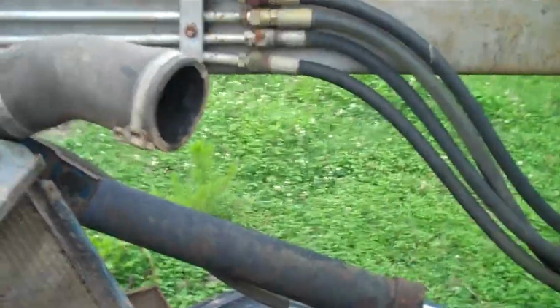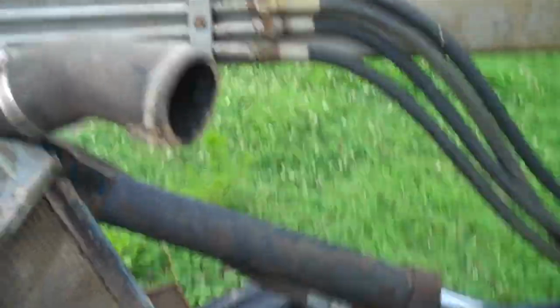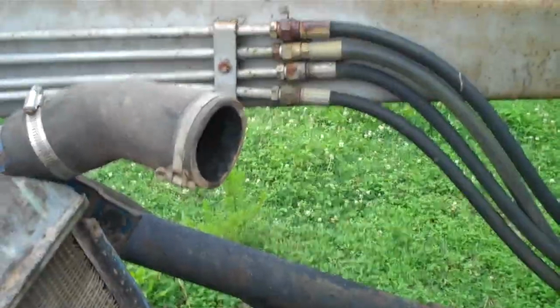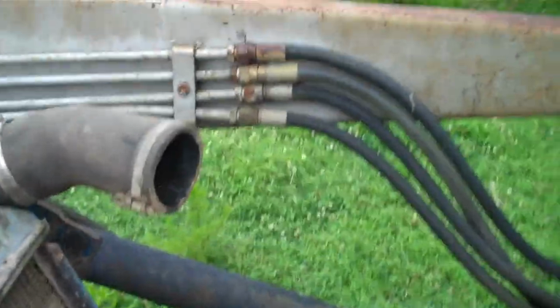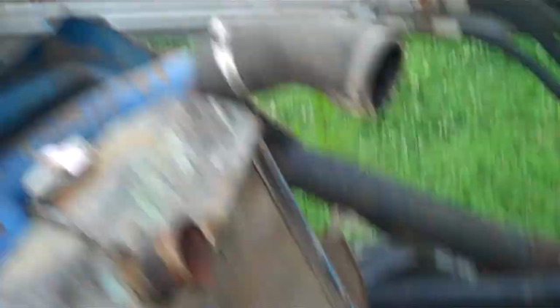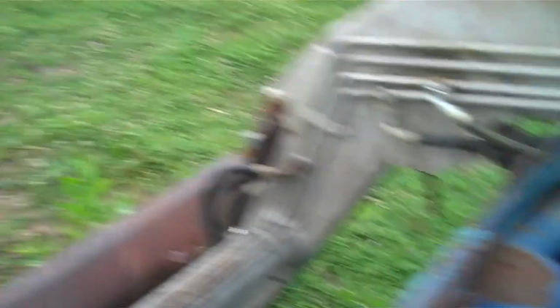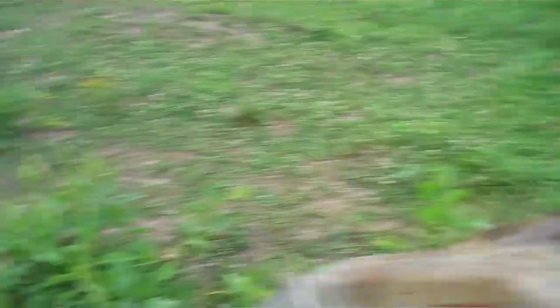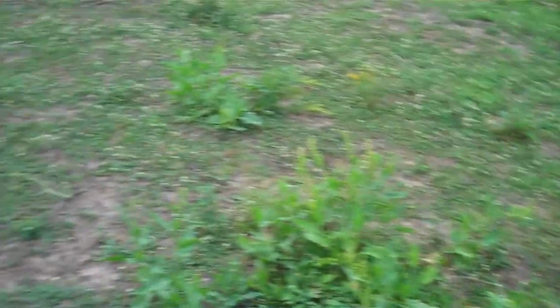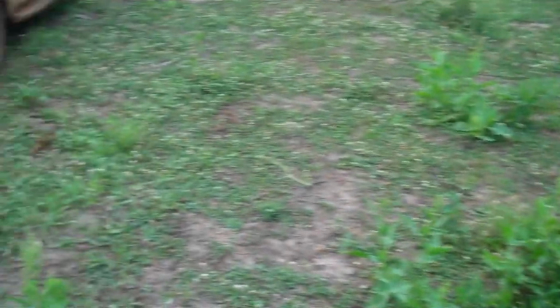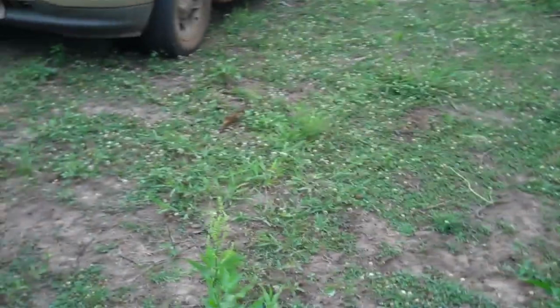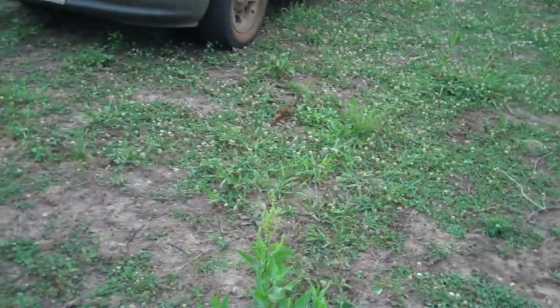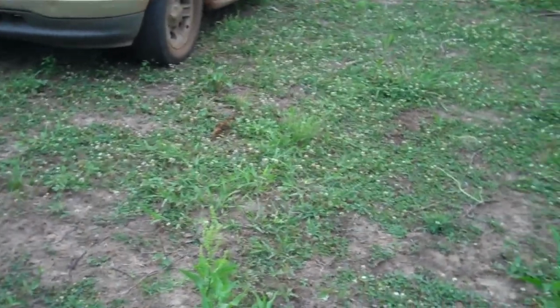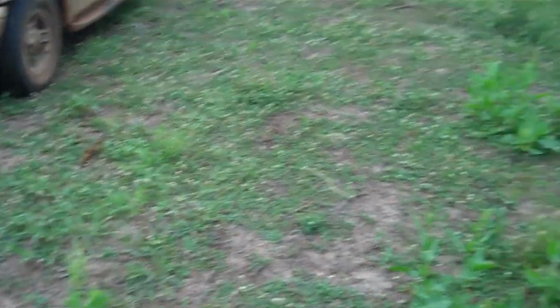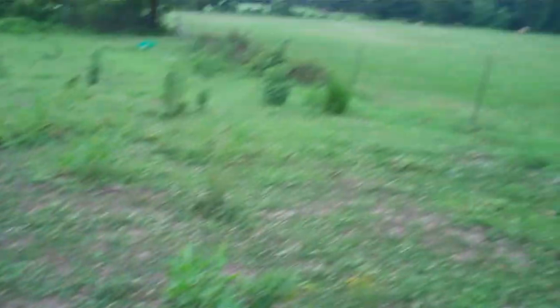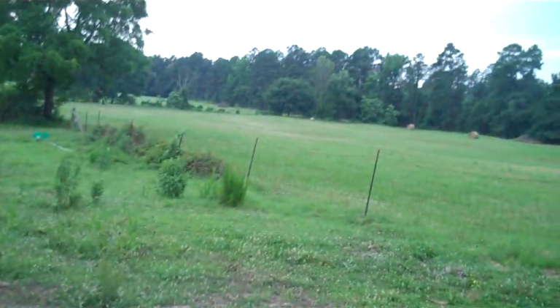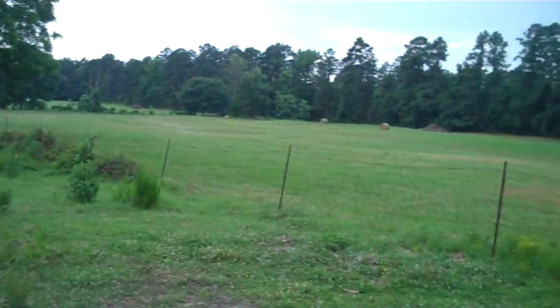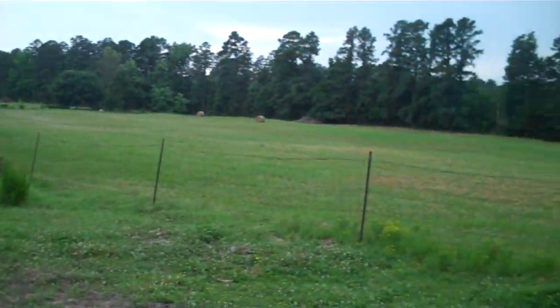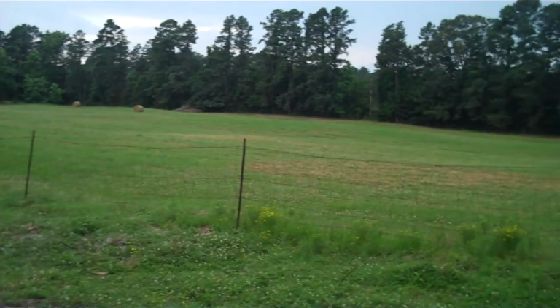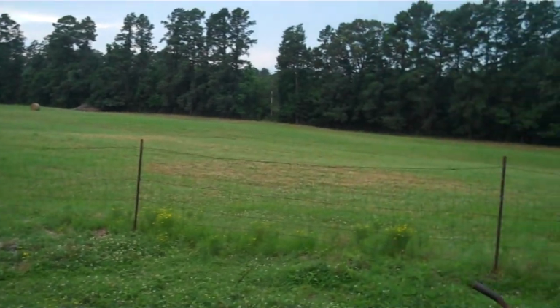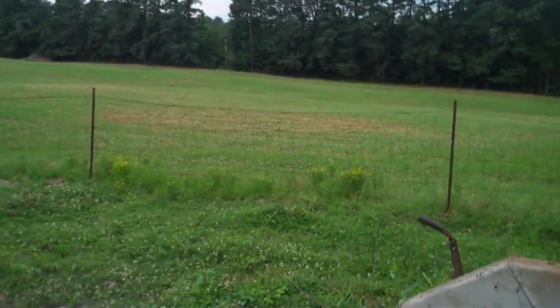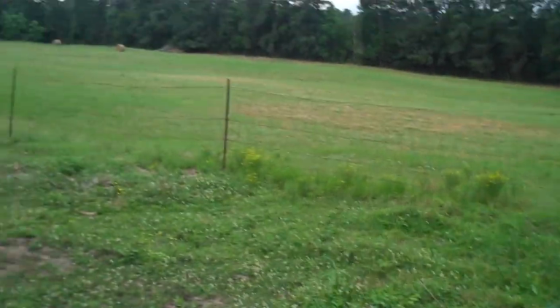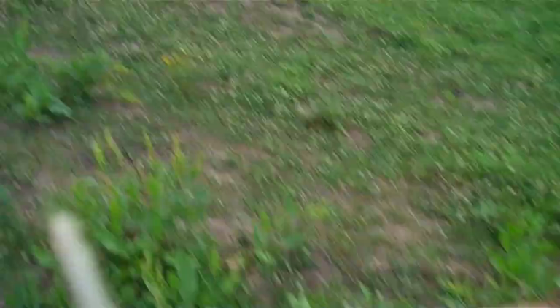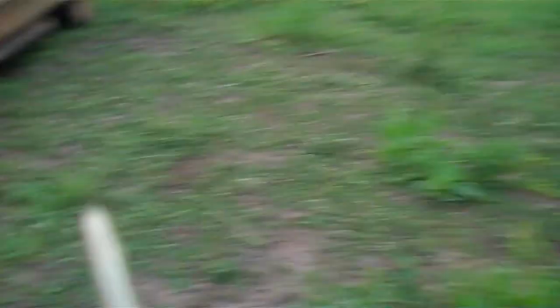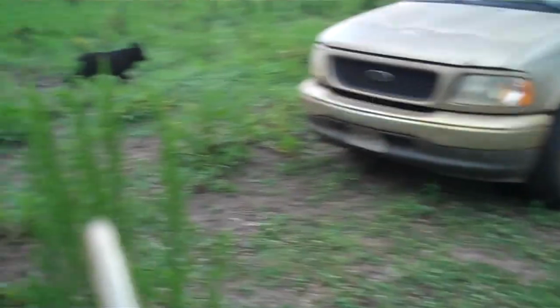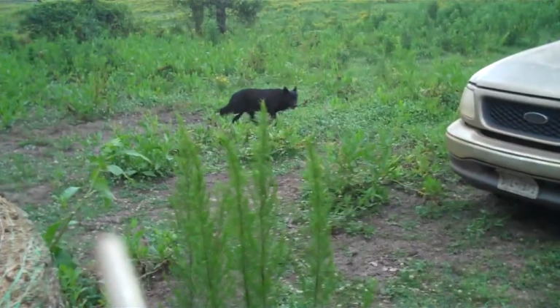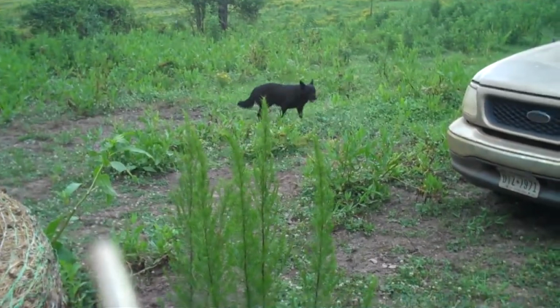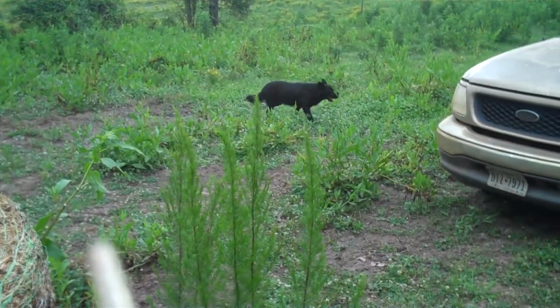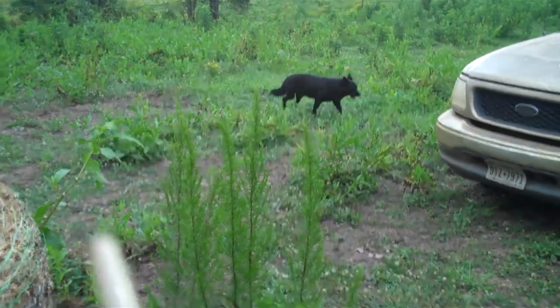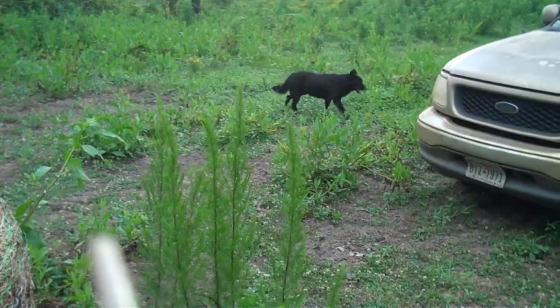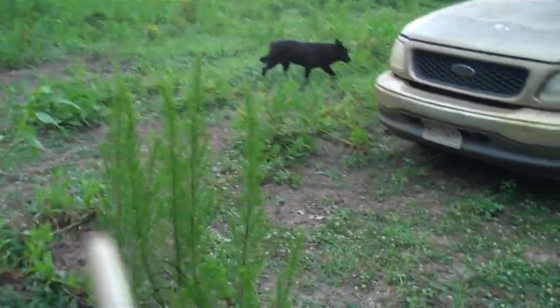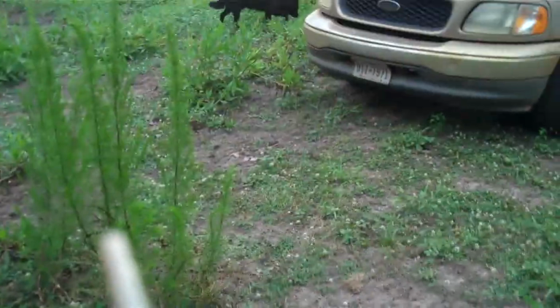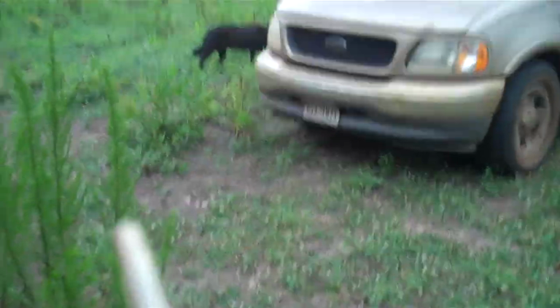Anyhow, this is our property over here. This is our hay slip that is empty right now, but we have two plus the barn. I don't know if you can see the hay out there. There's Blackie having fun — he's happy.